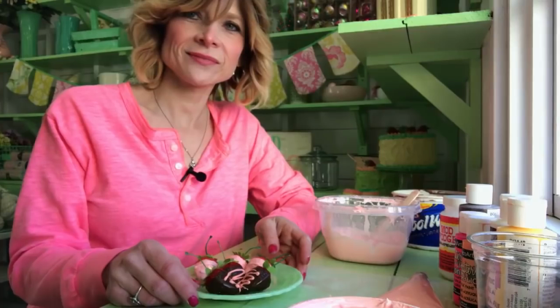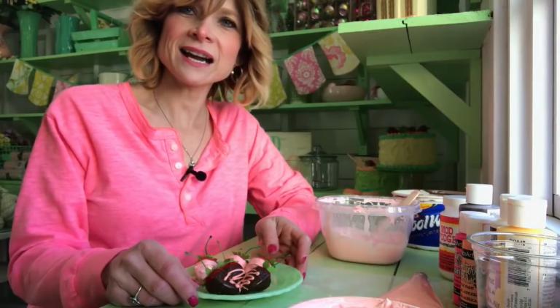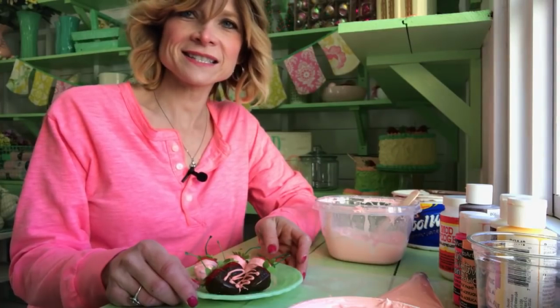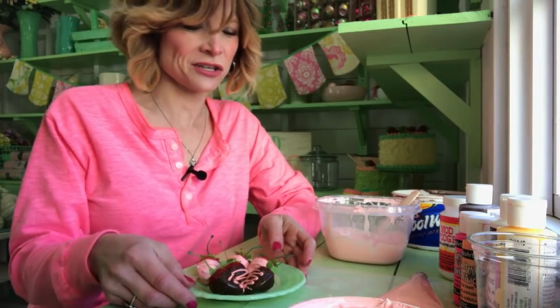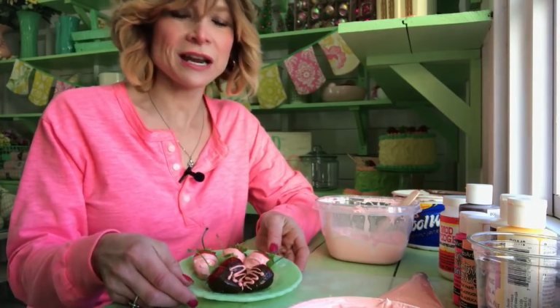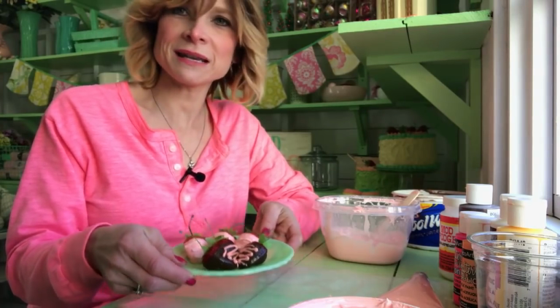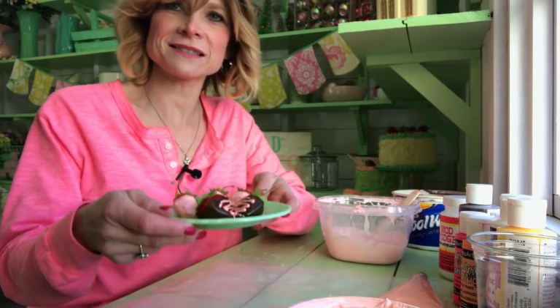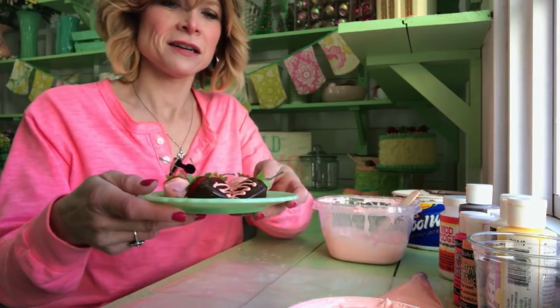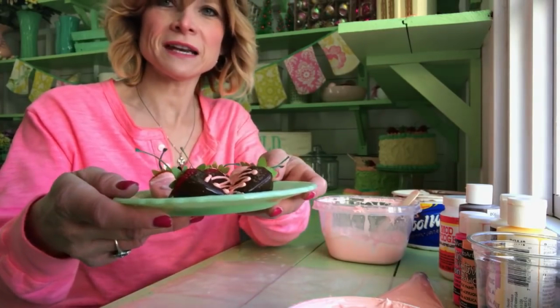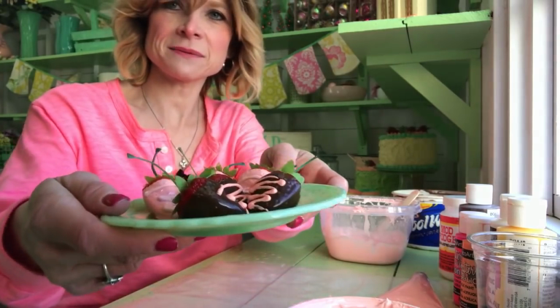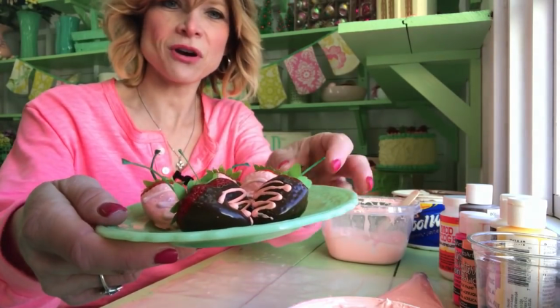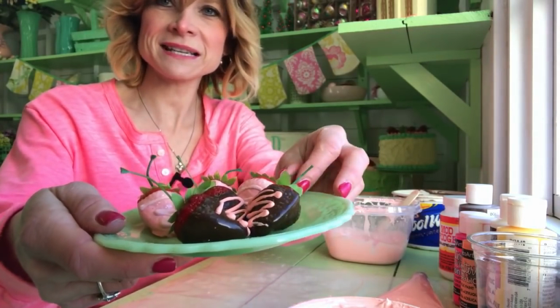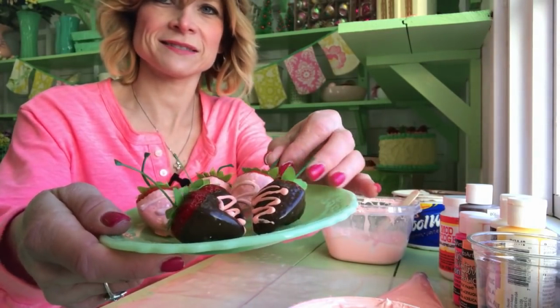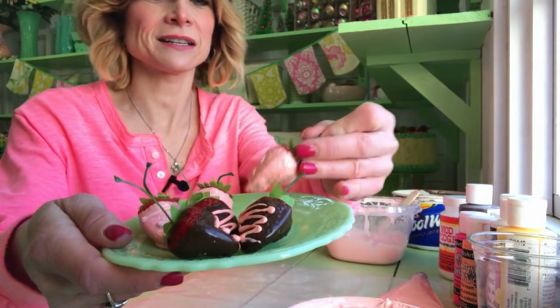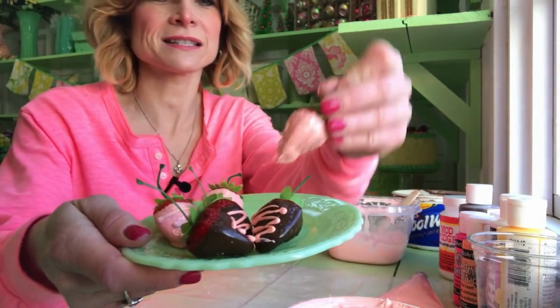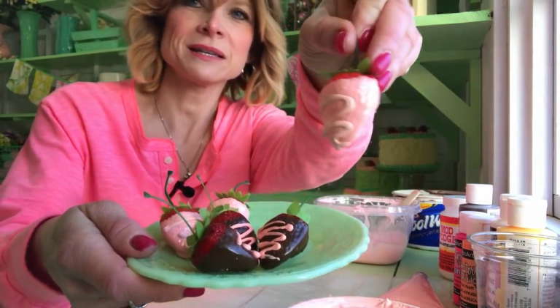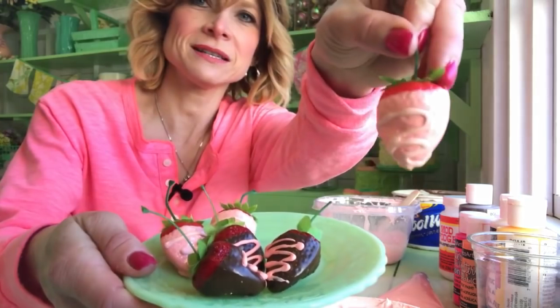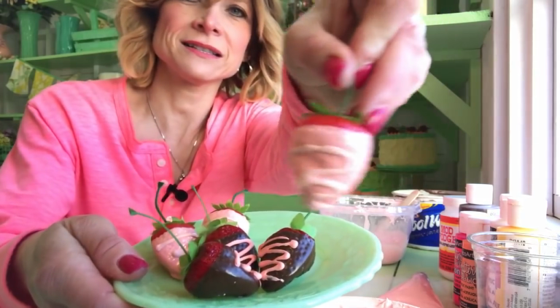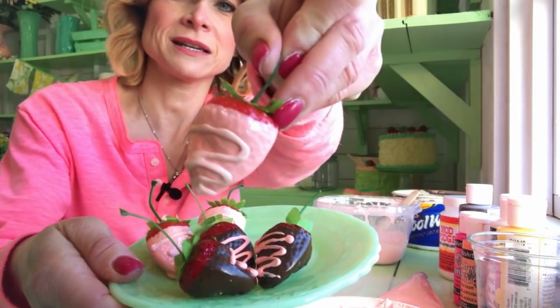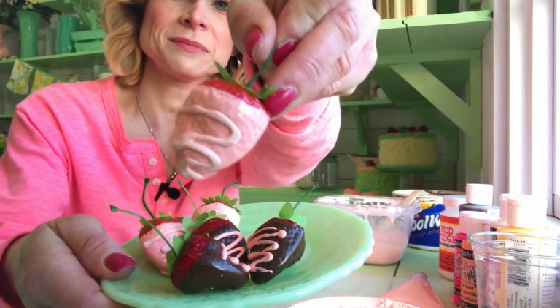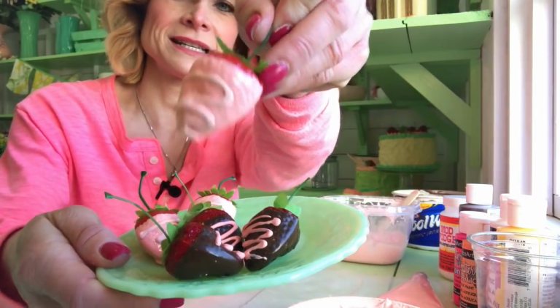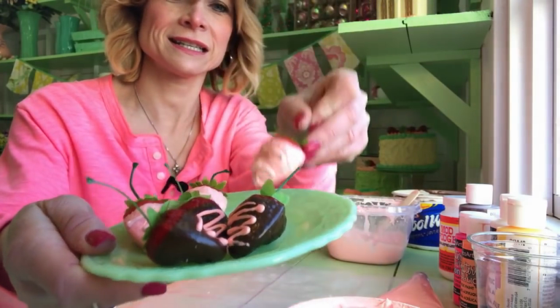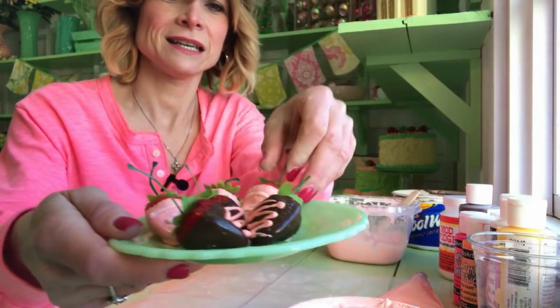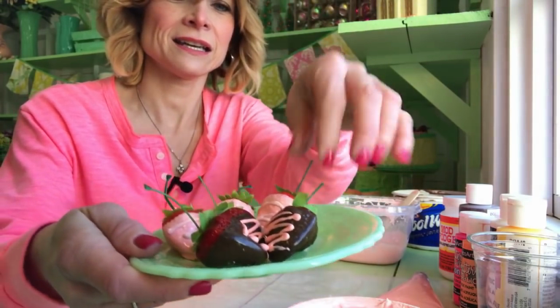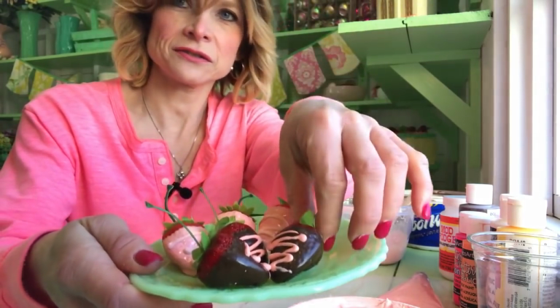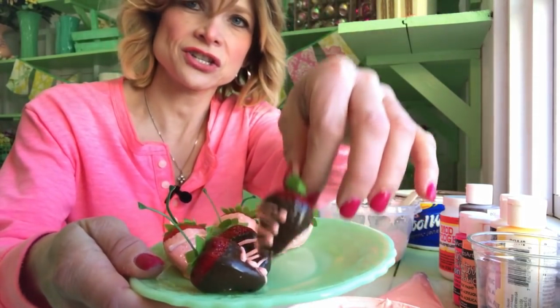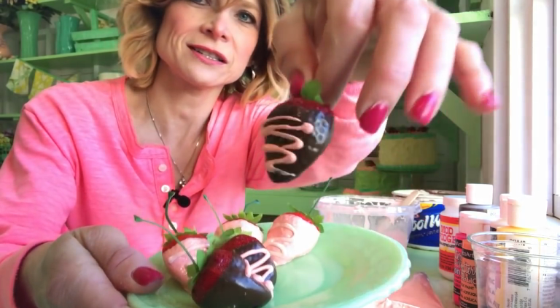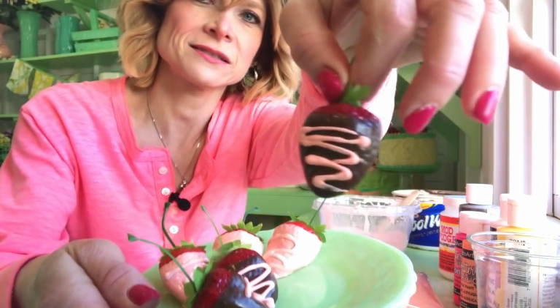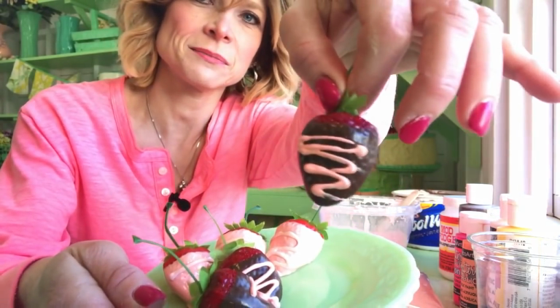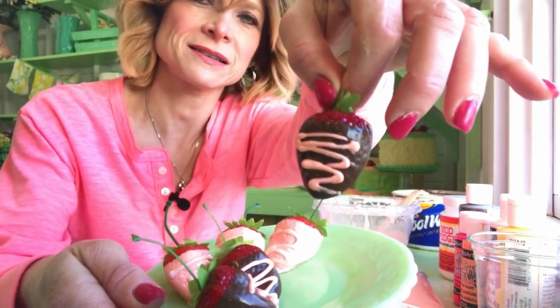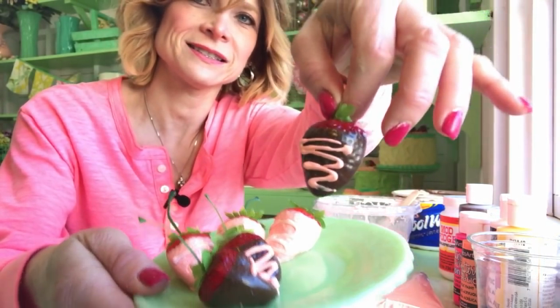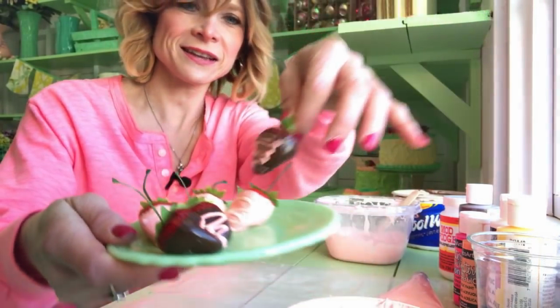Hey guys, today I'm going to show you how to make these fake dip strawberries. I got a pink one, pink on pink, and your fake chocolate, the pink there.